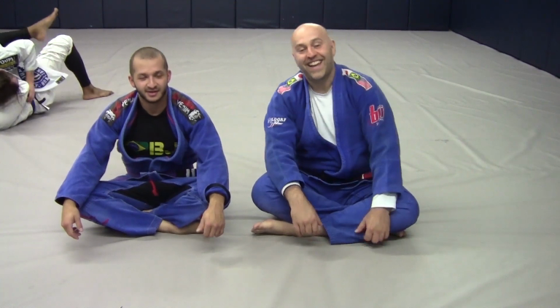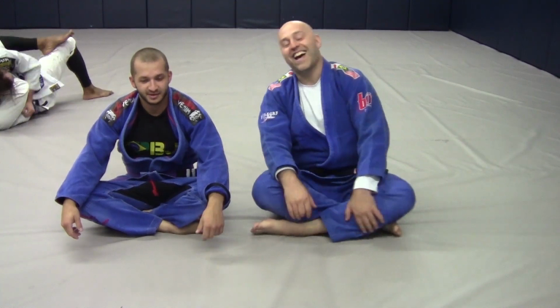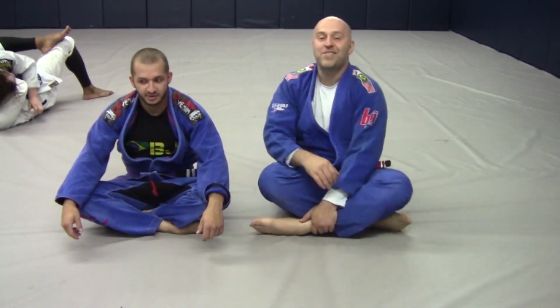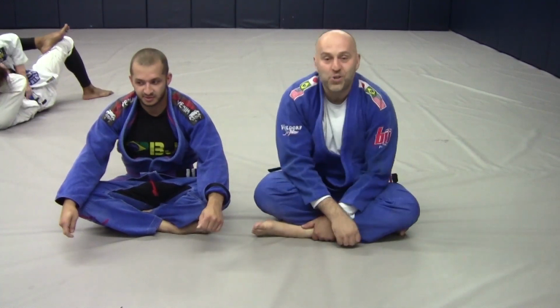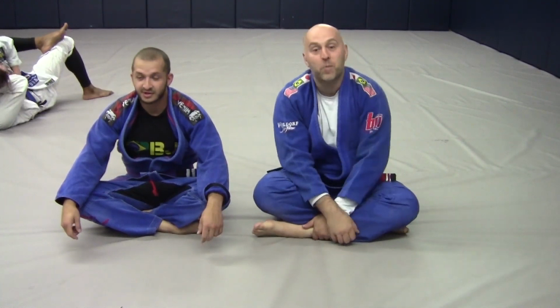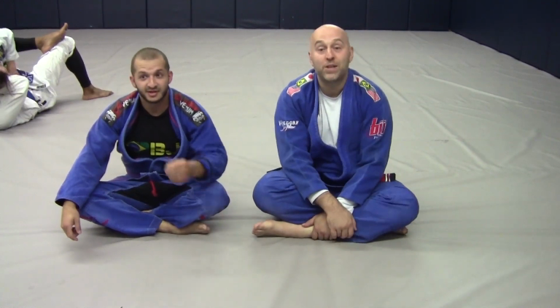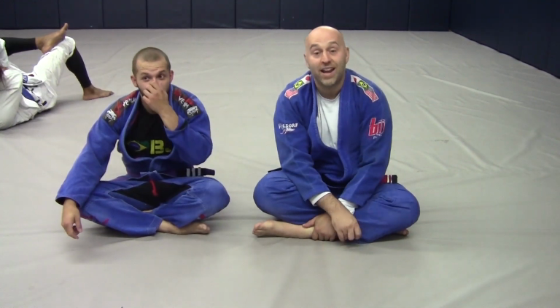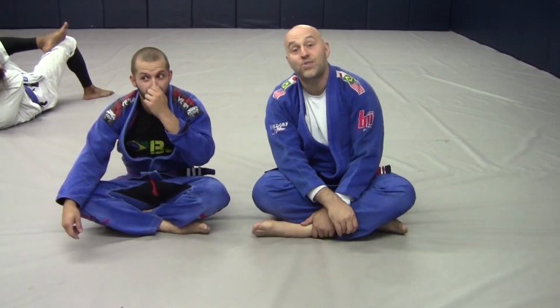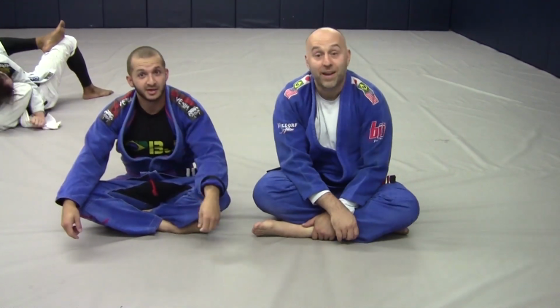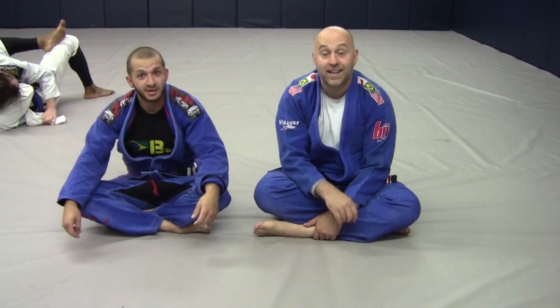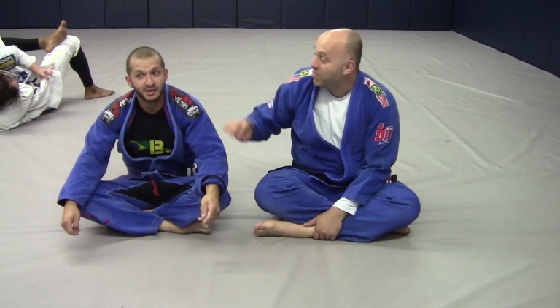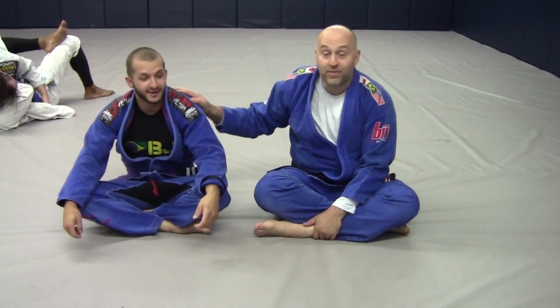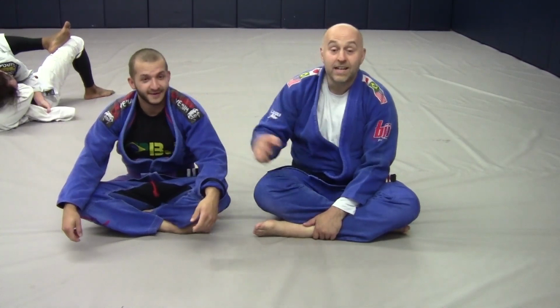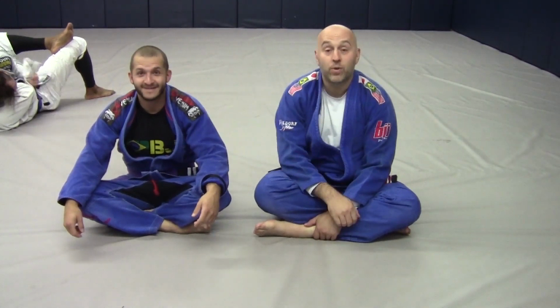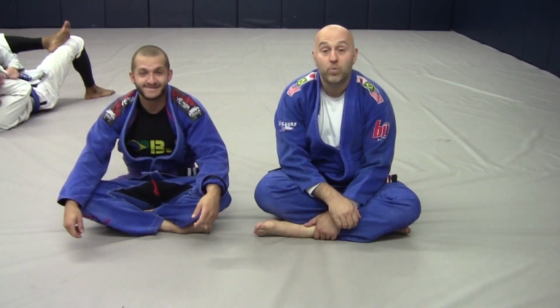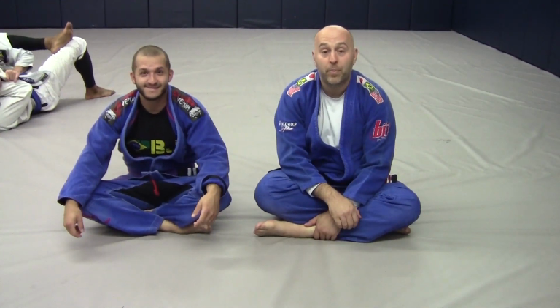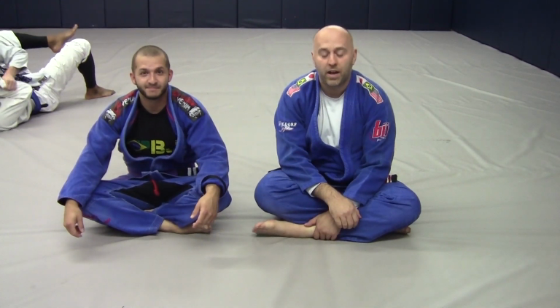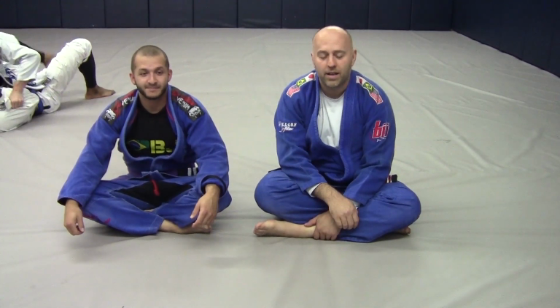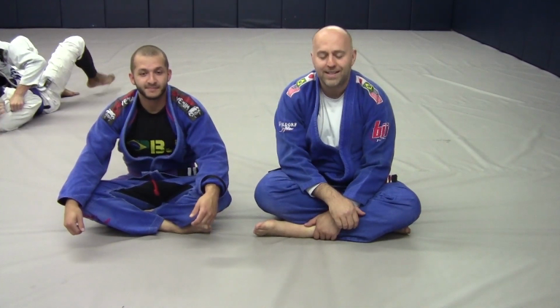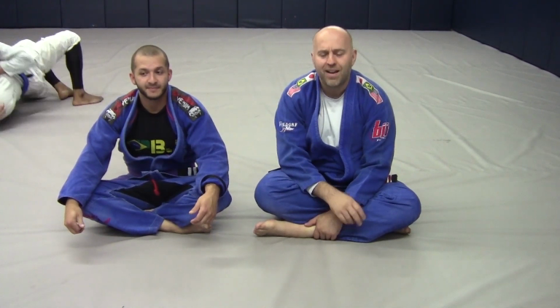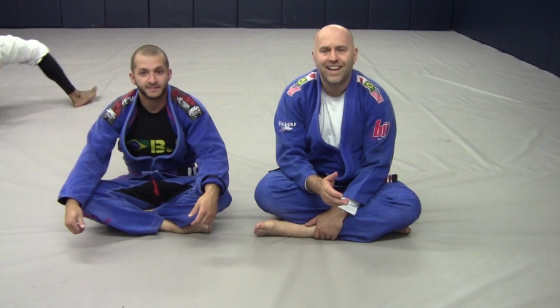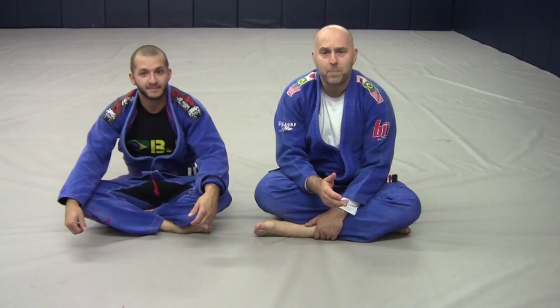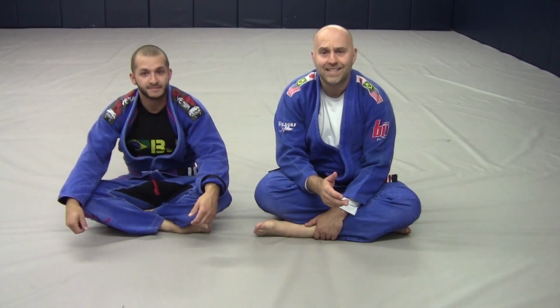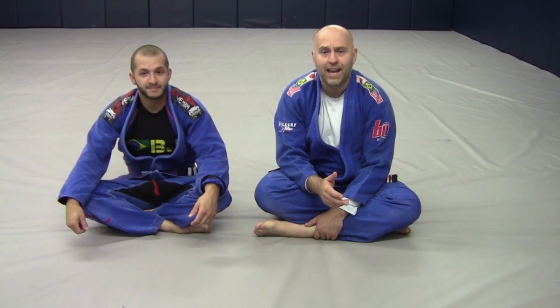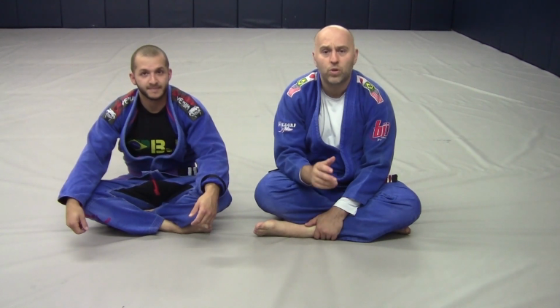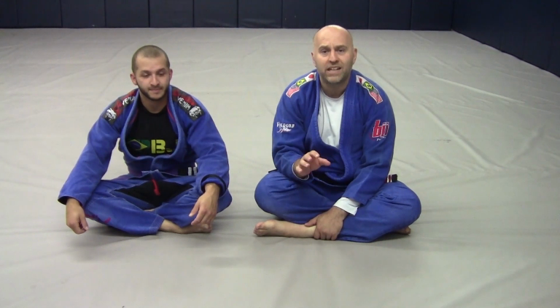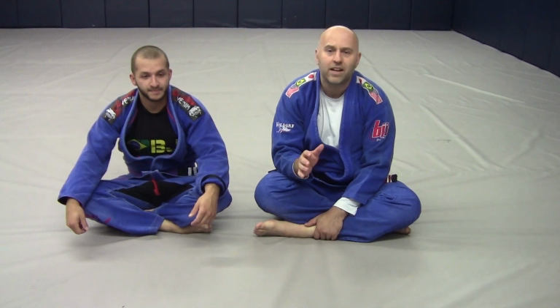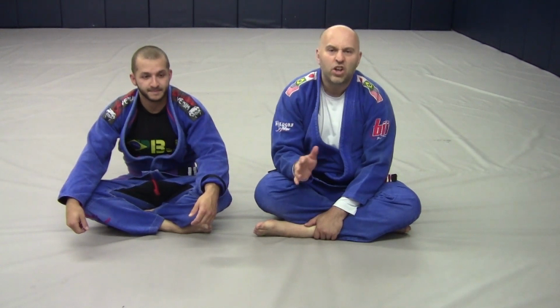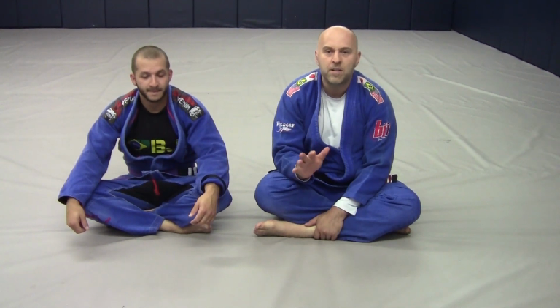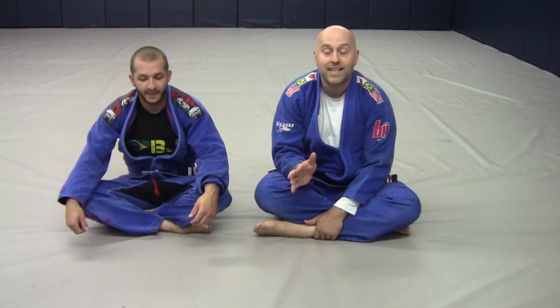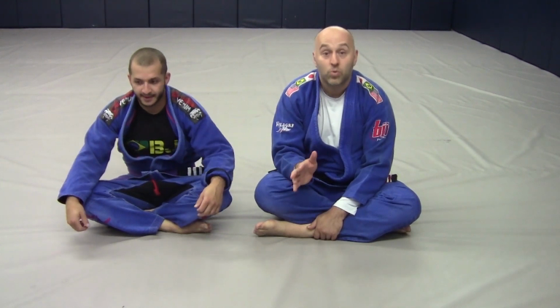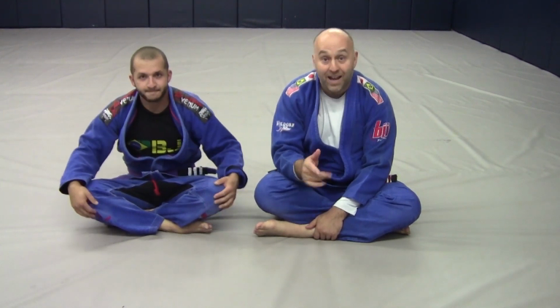Hey gang, Ante Jolich here — Real Pro BJJ and BJJBasics.com — with my buddy Vlad. Today we're going to be working a problem someone asked me about: how to defend the X-Pass. We'll do kind of an early to mid-stage response.